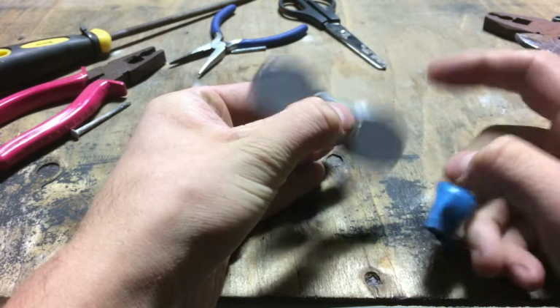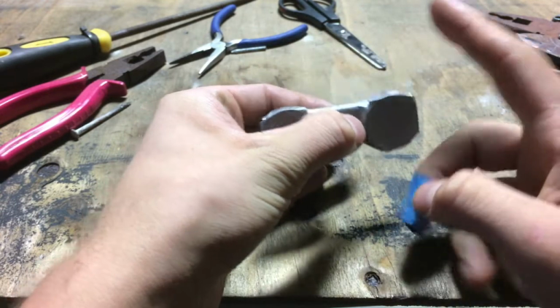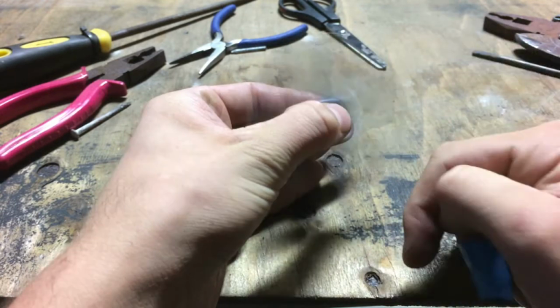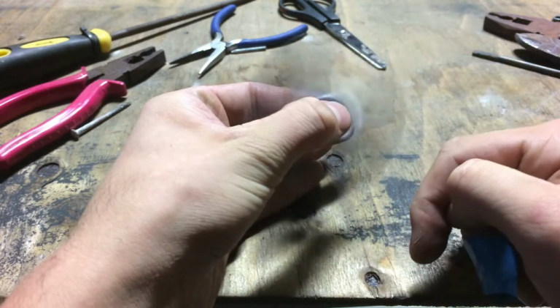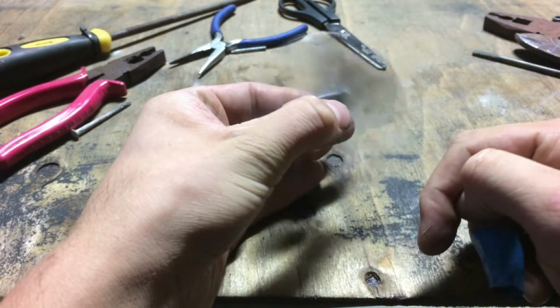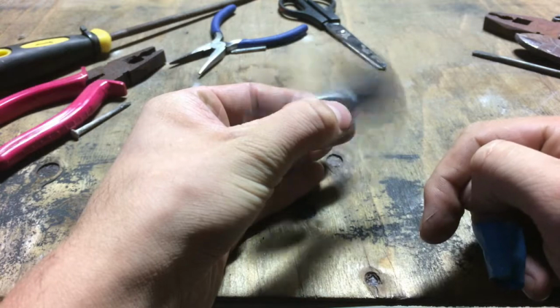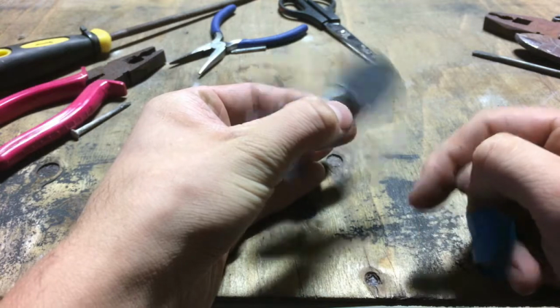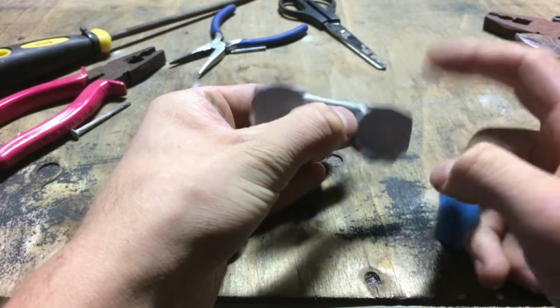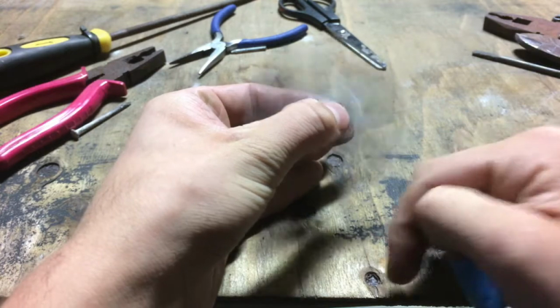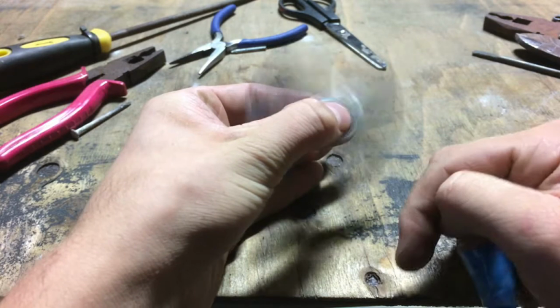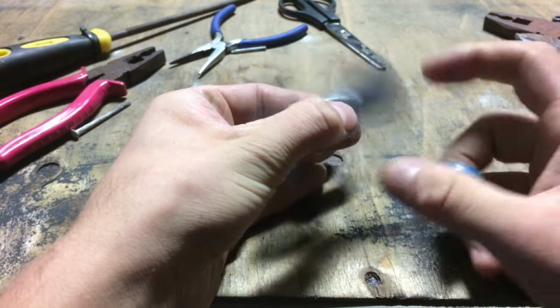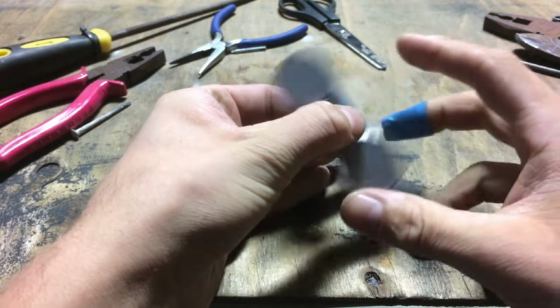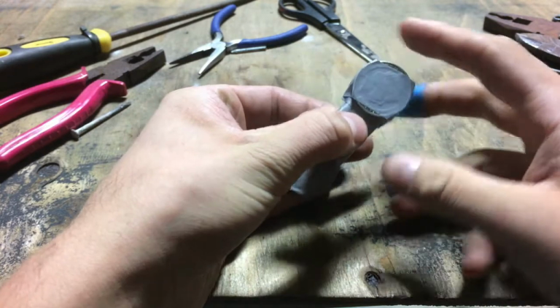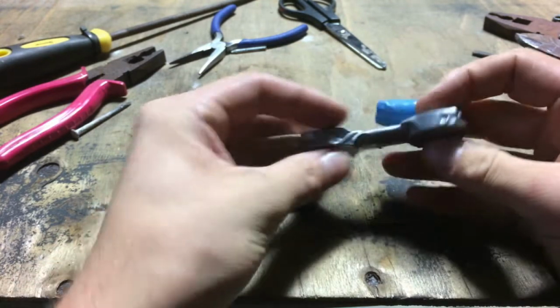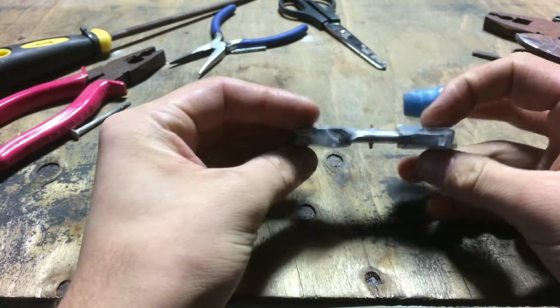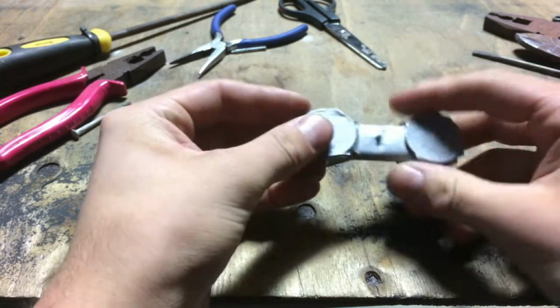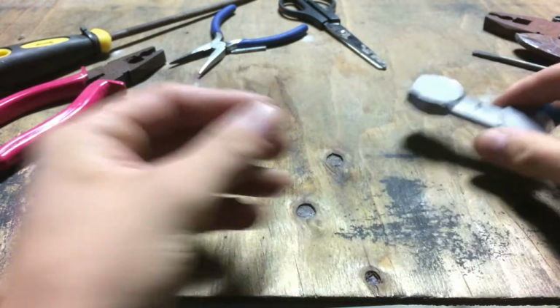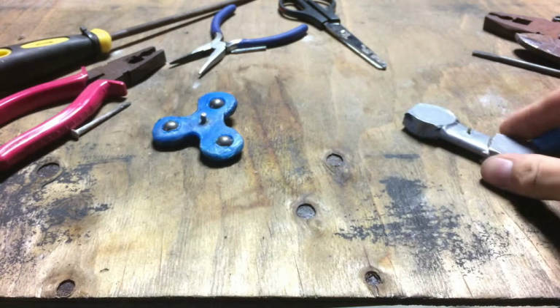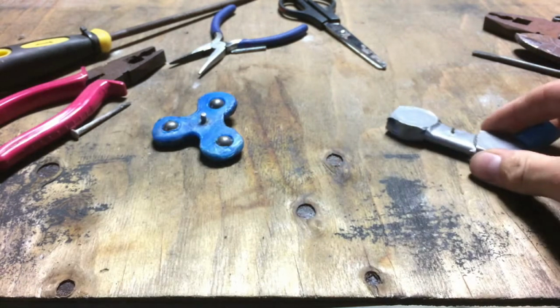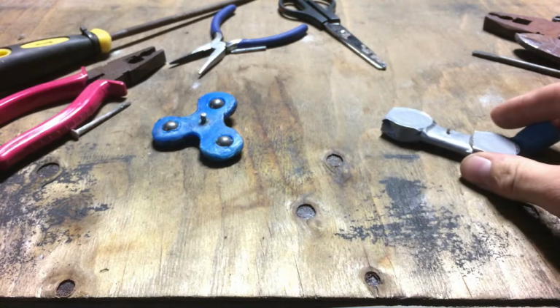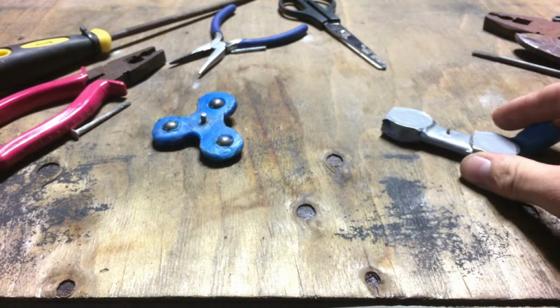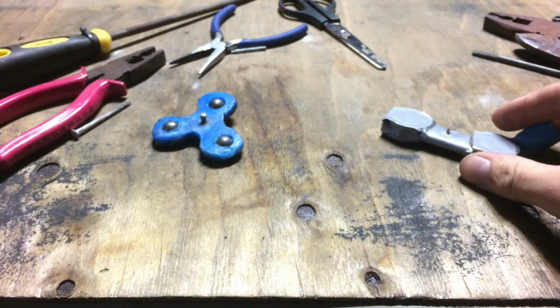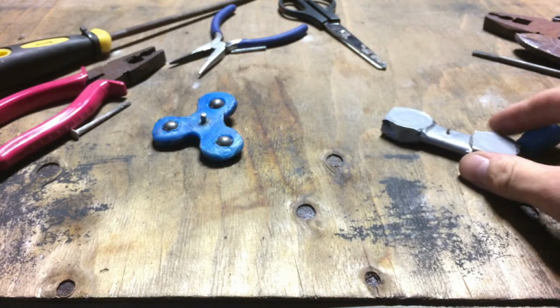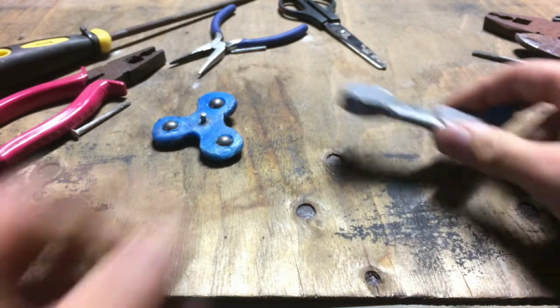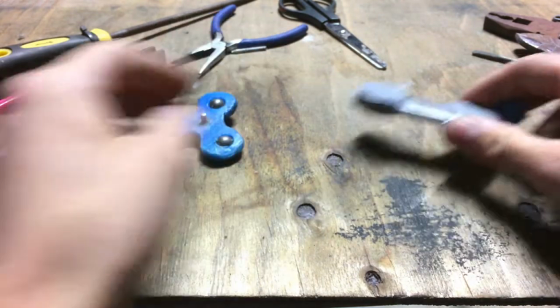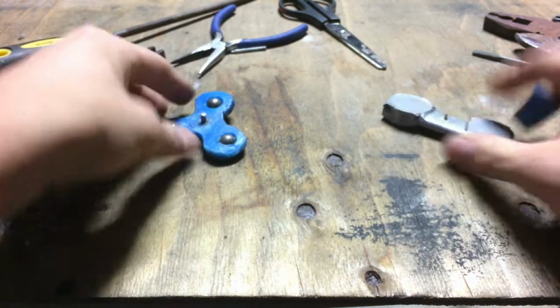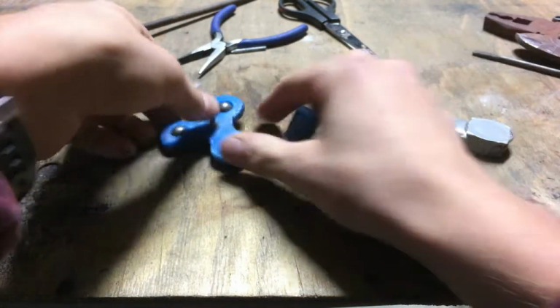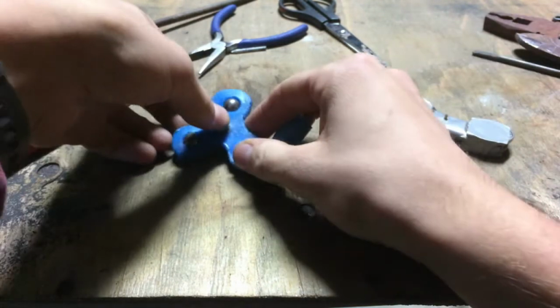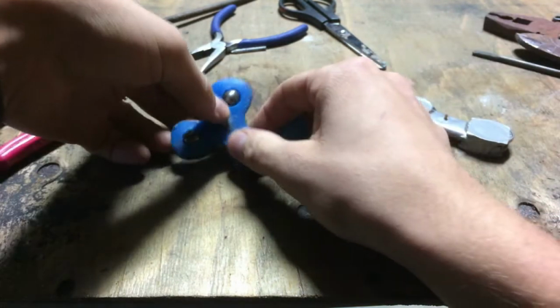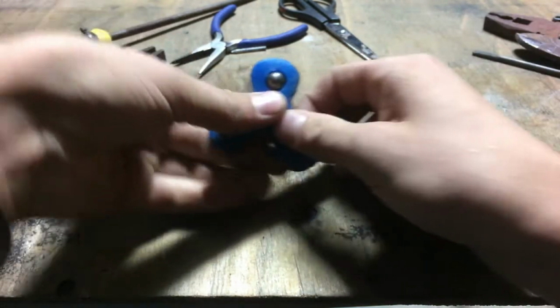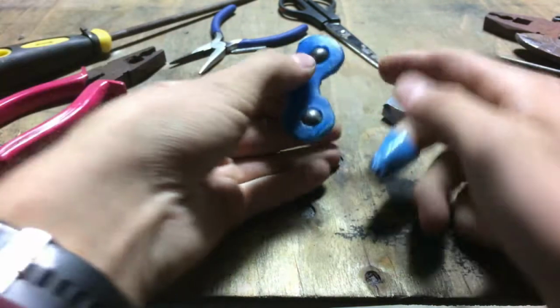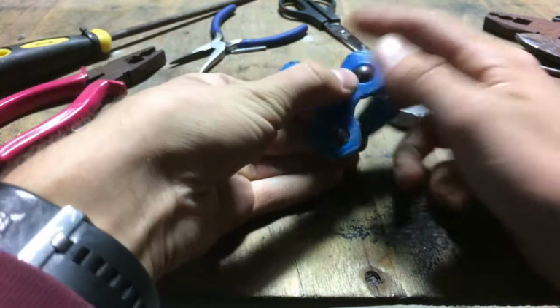I actually got the idea for this off How To Bam Bam. He uploaded a video on how to make a fidget spinner without bearings. I thought I'd like to give it a crack by making it like full plastic and everything.